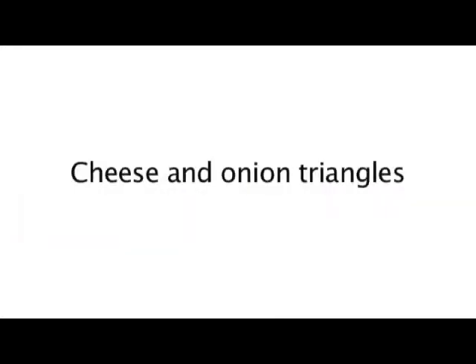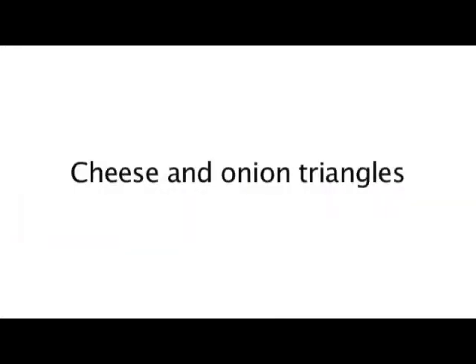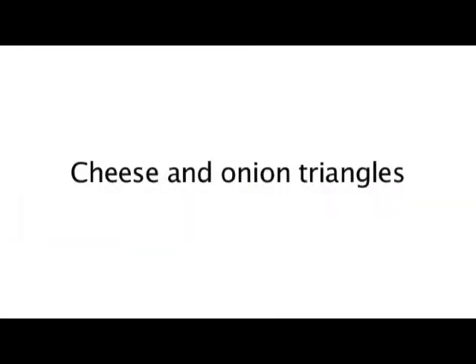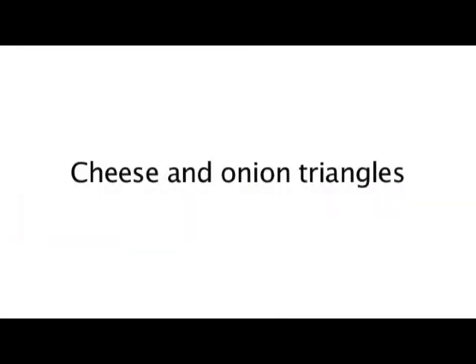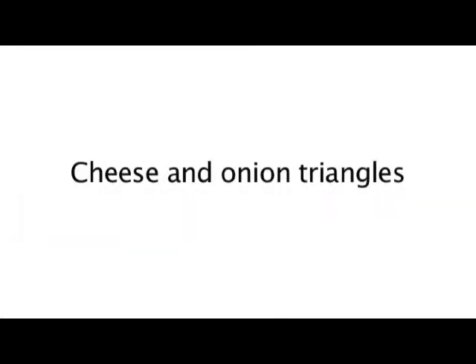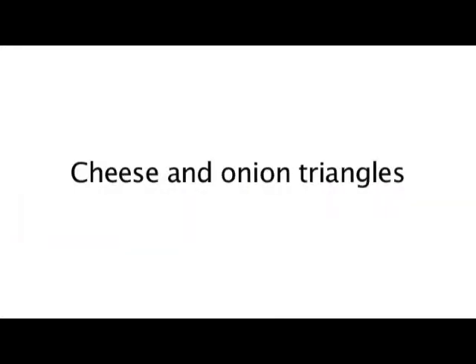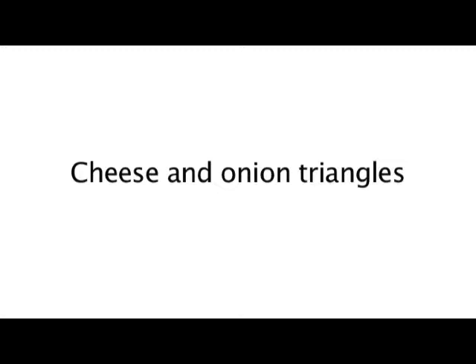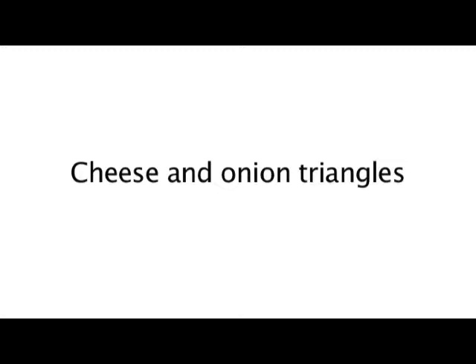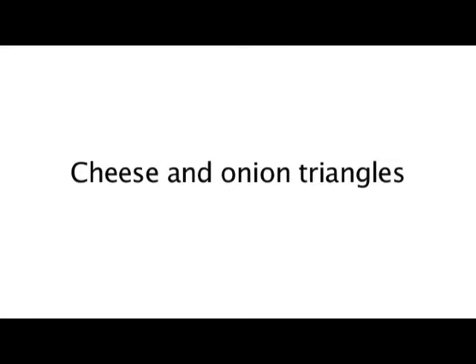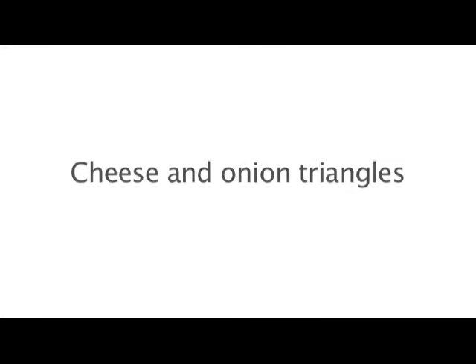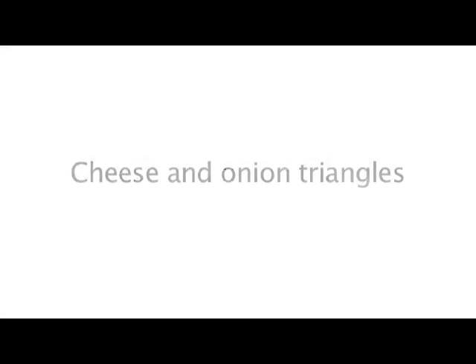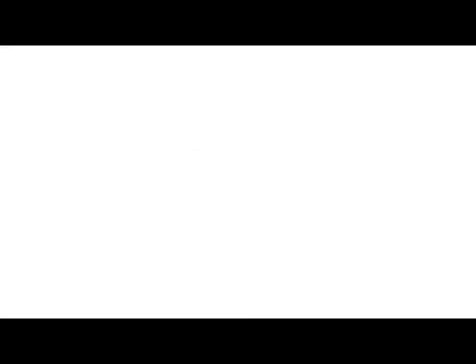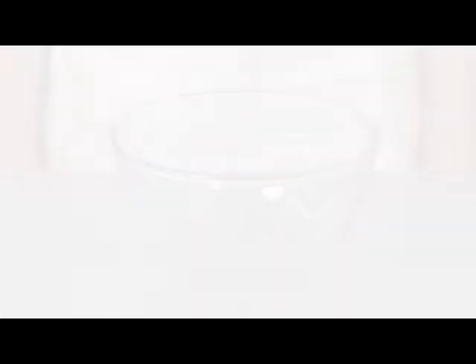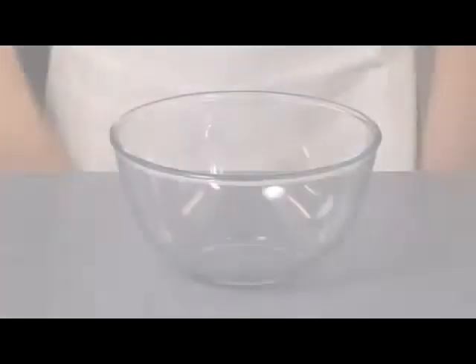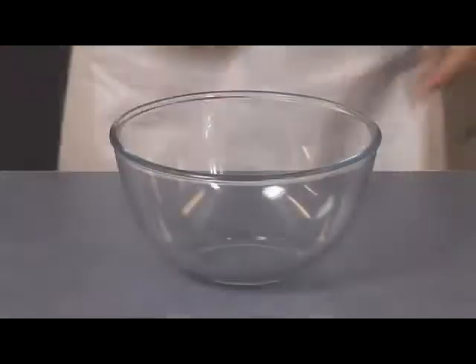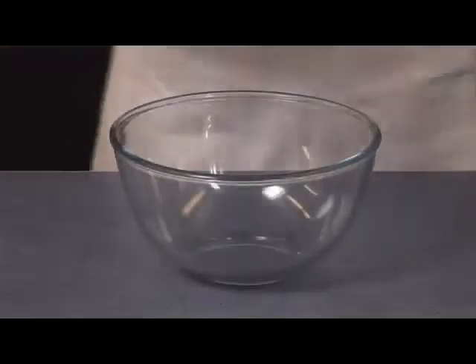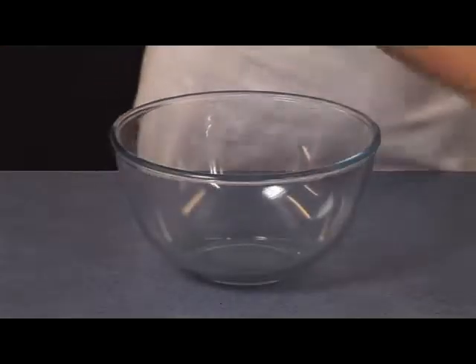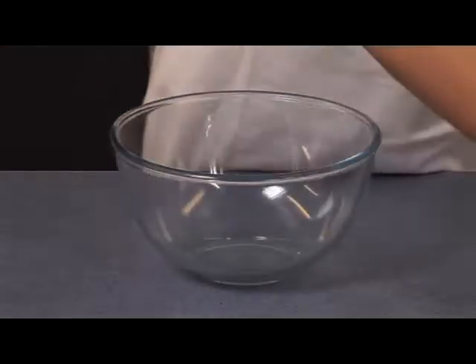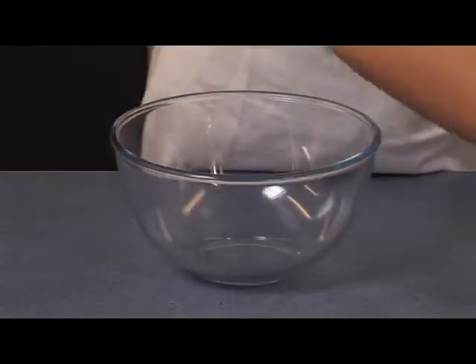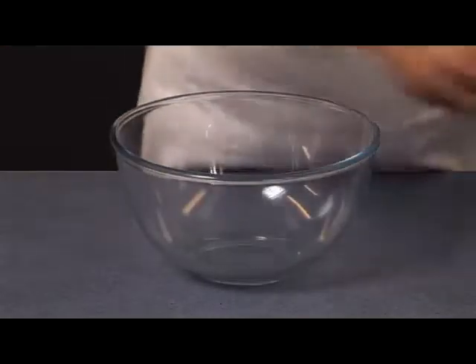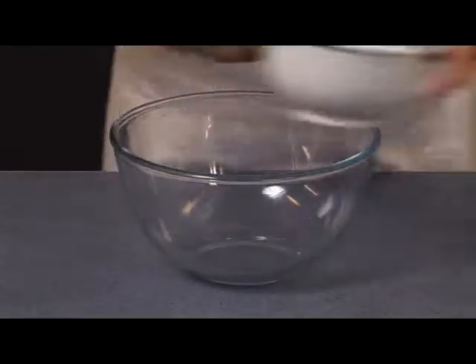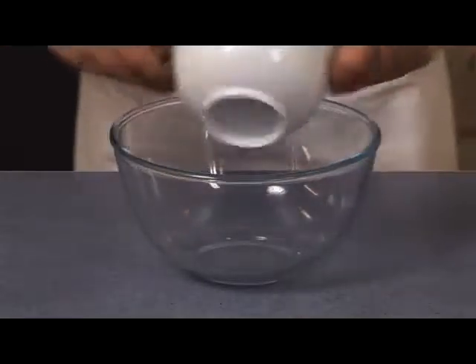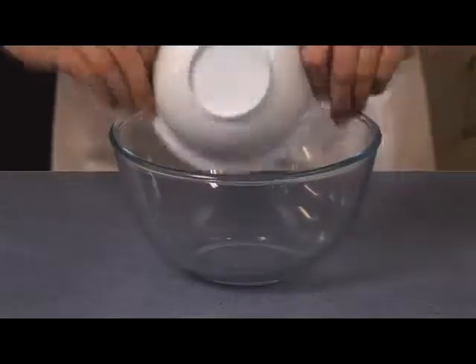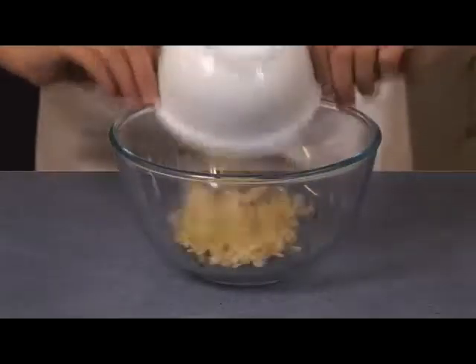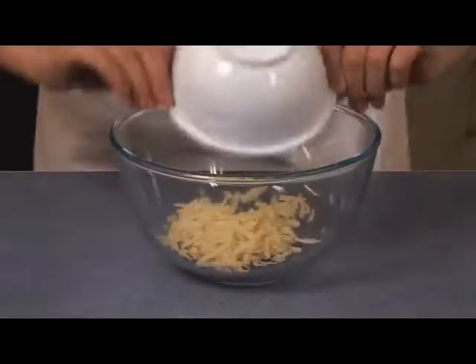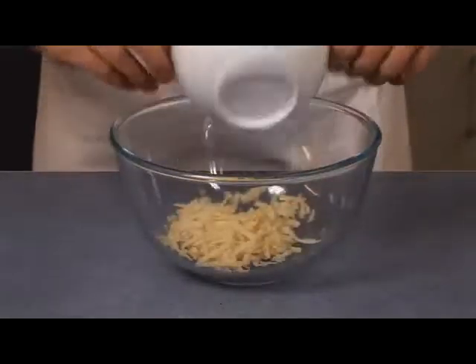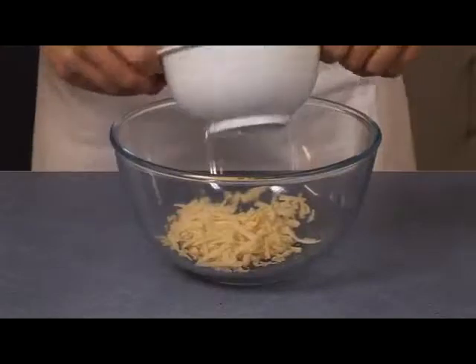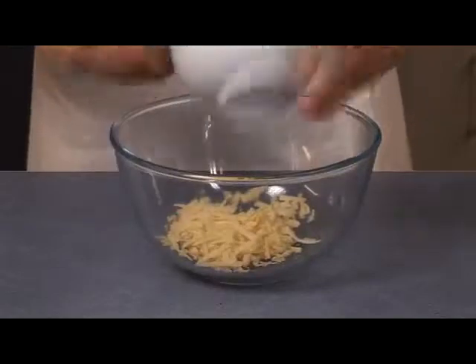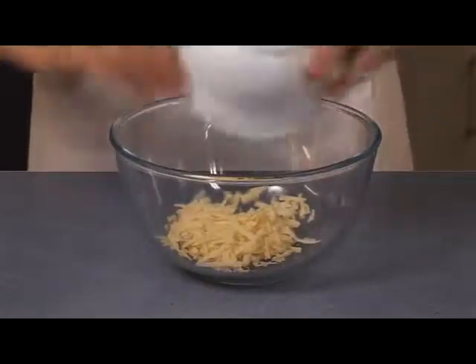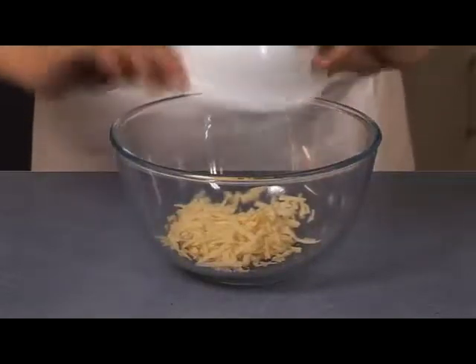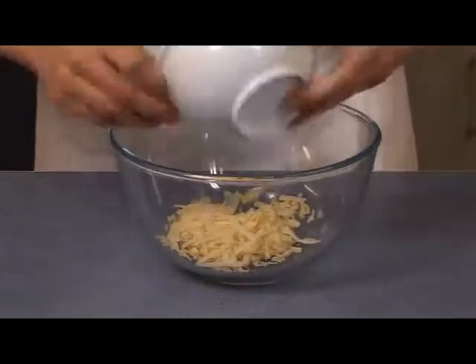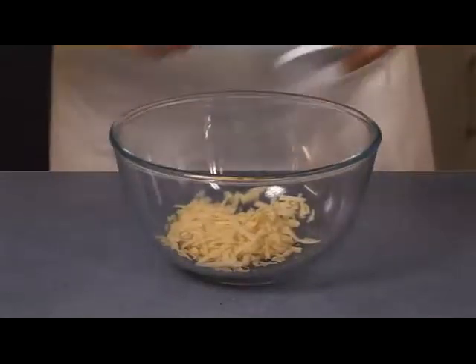Cheese and Onion Triangles. Before you start, don't forget to preheat the oven and grease or line the baking tray.